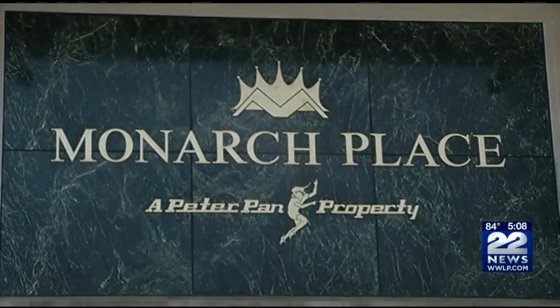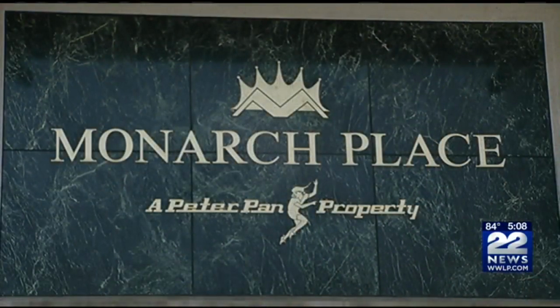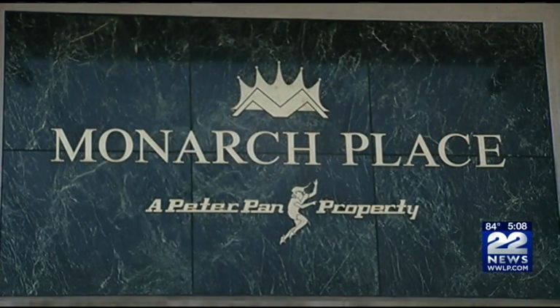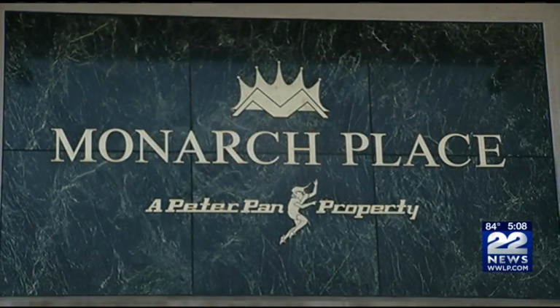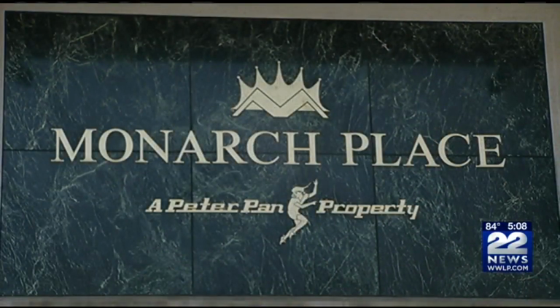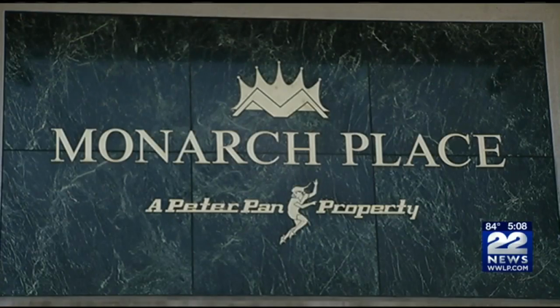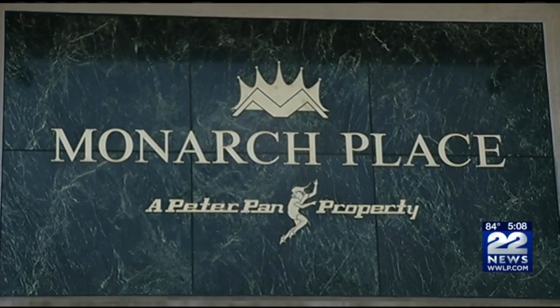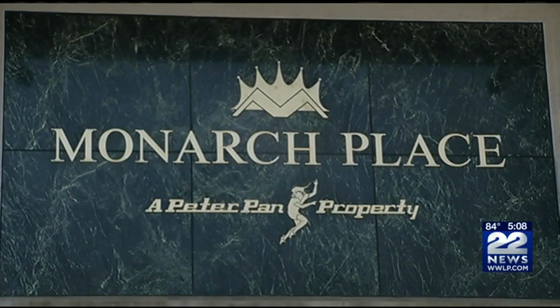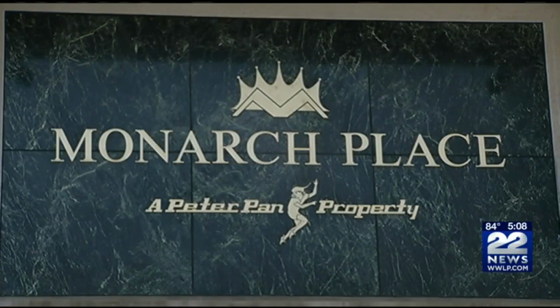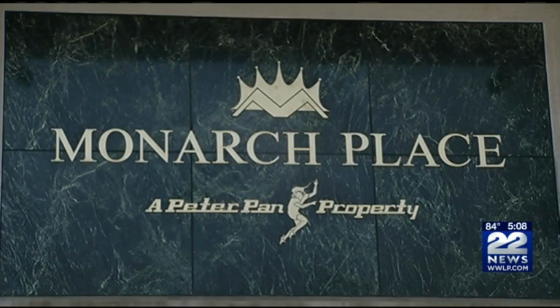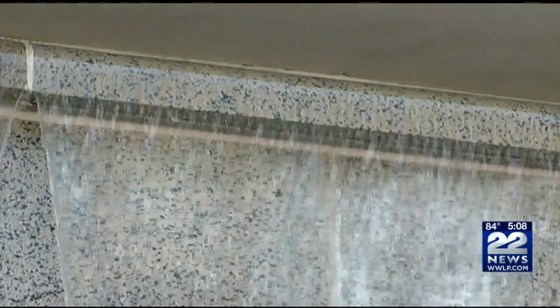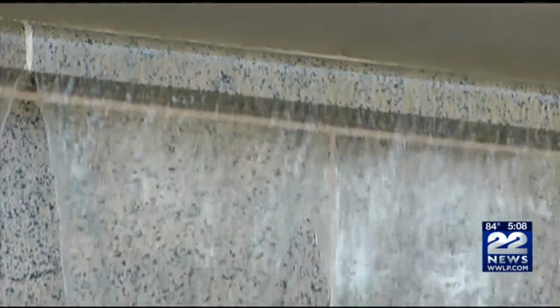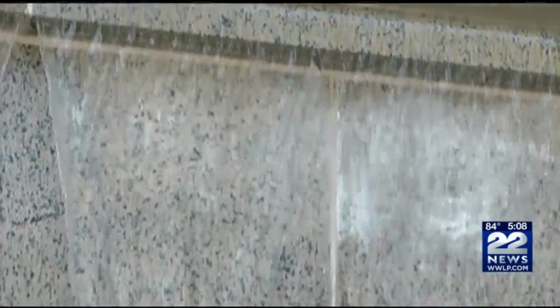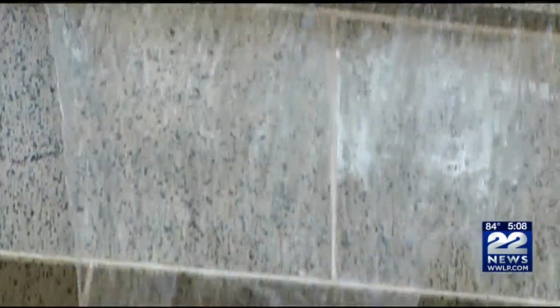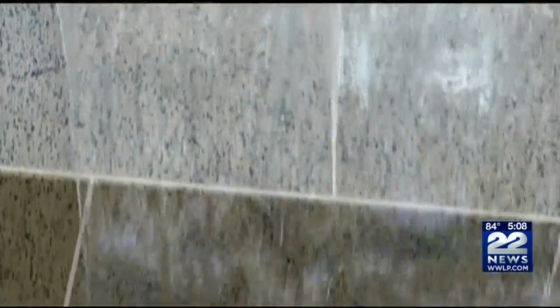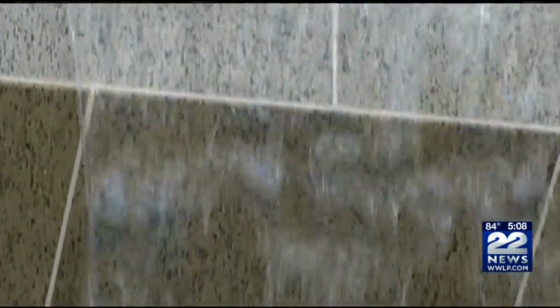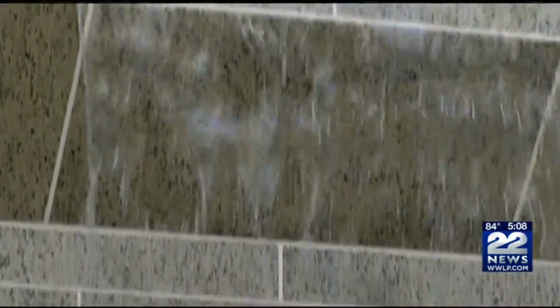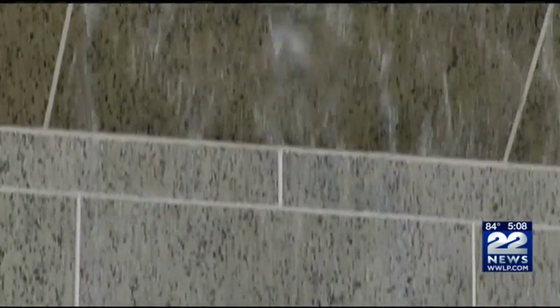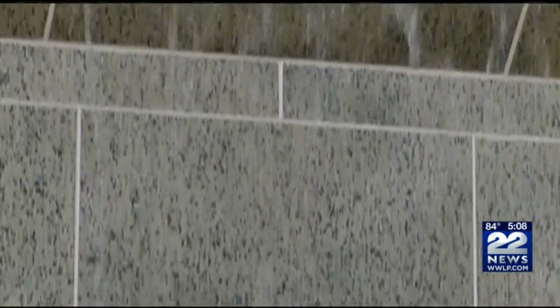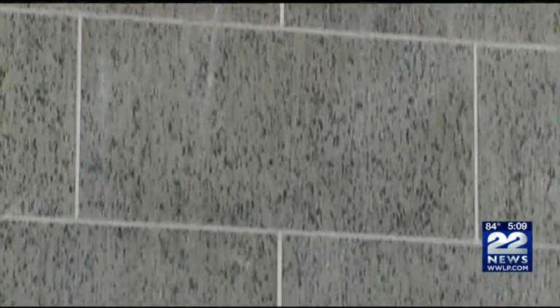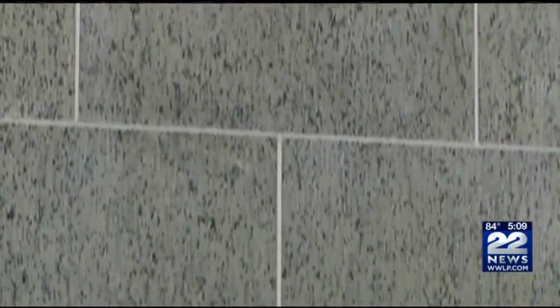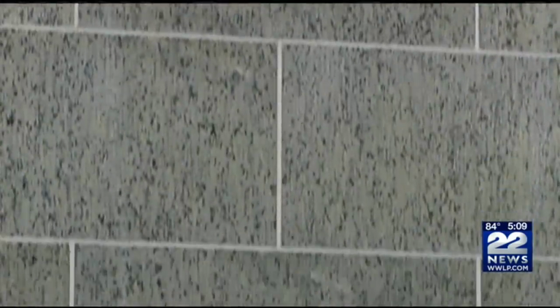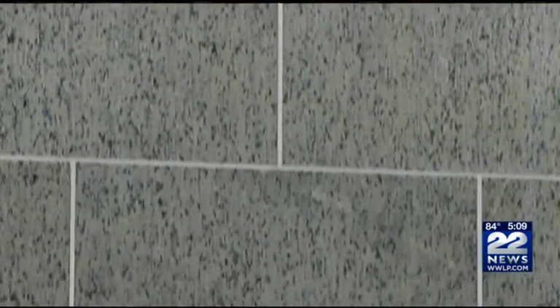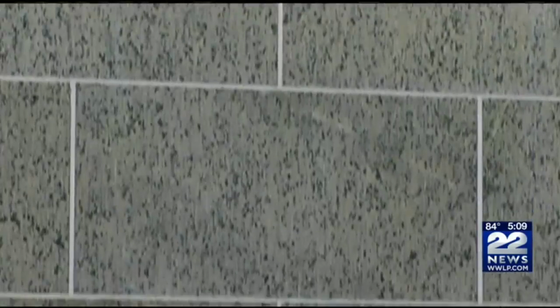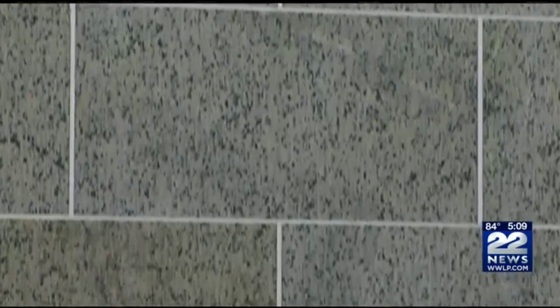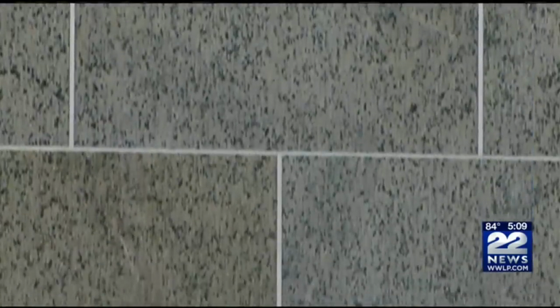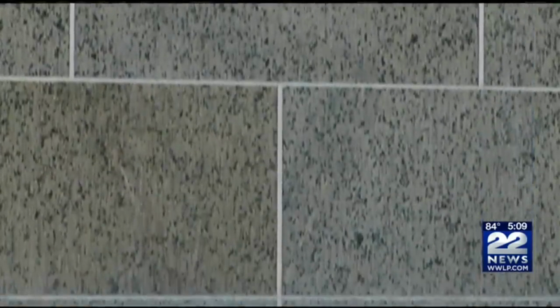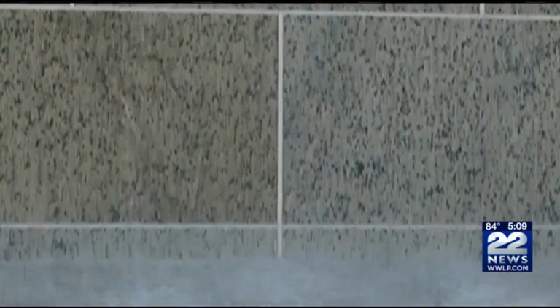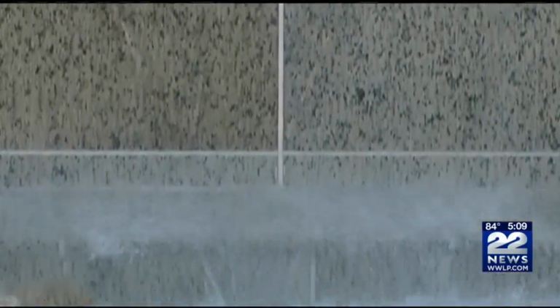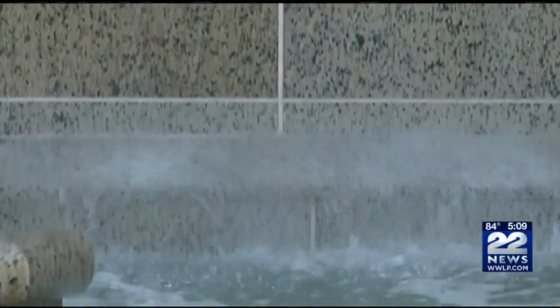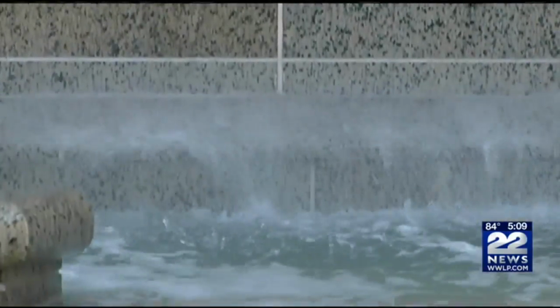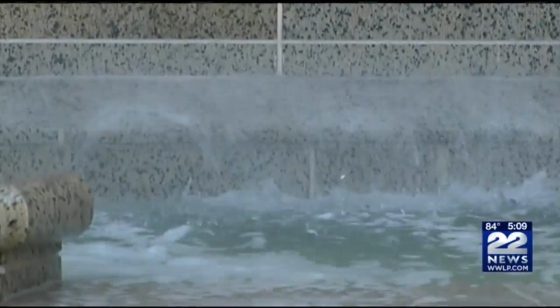The Monarch Place Fountain was dedicated more than 30 years ago to the old Forbes and Wallace department store, which had stood downtown for generations.